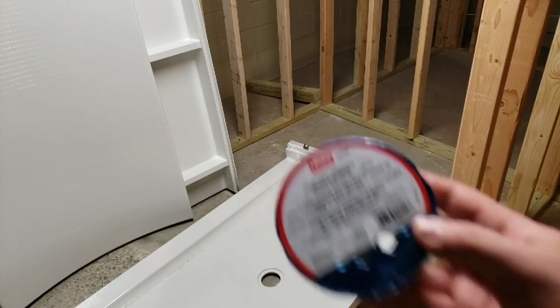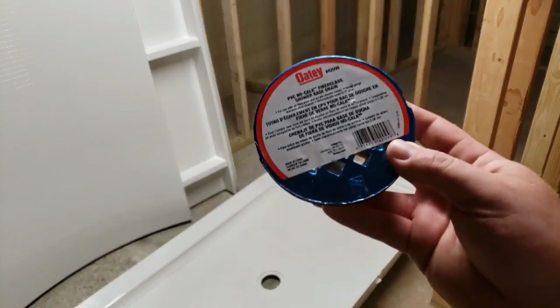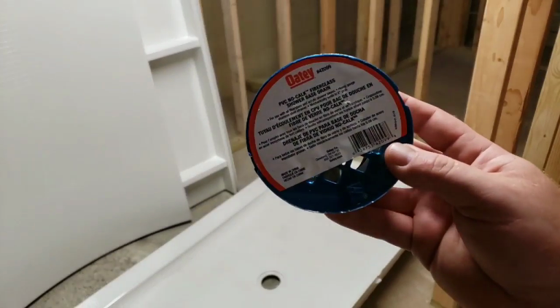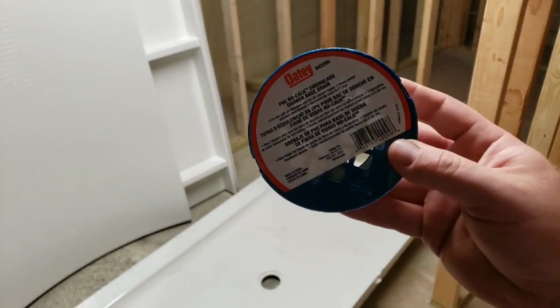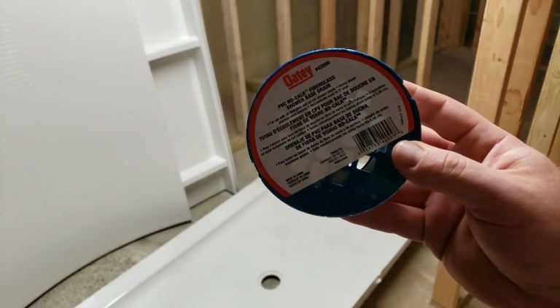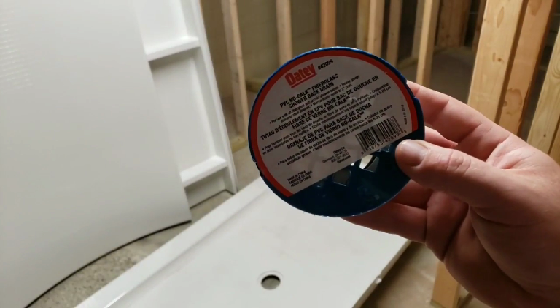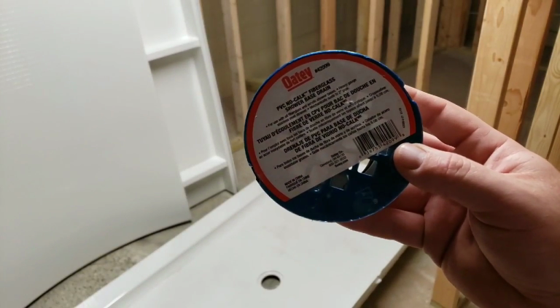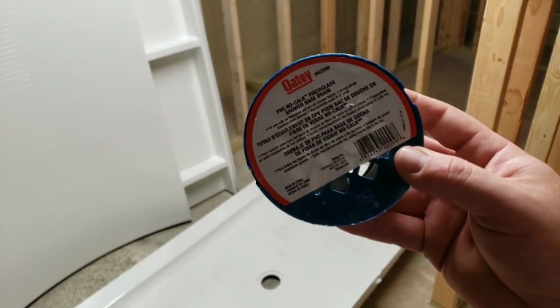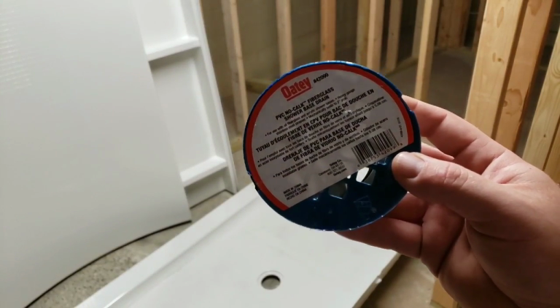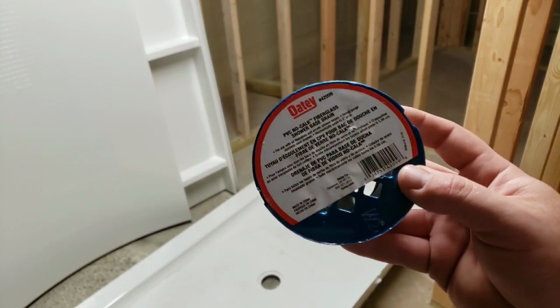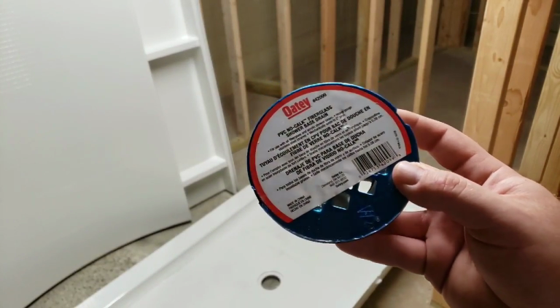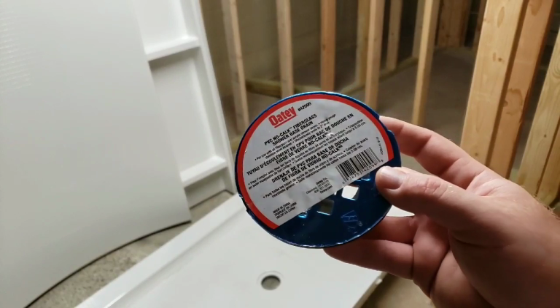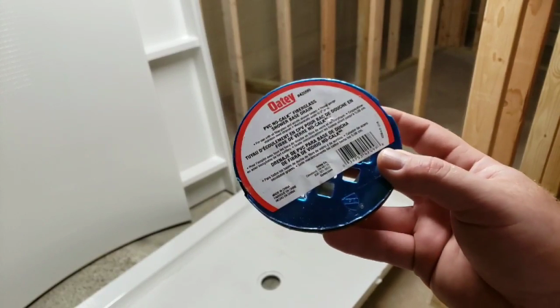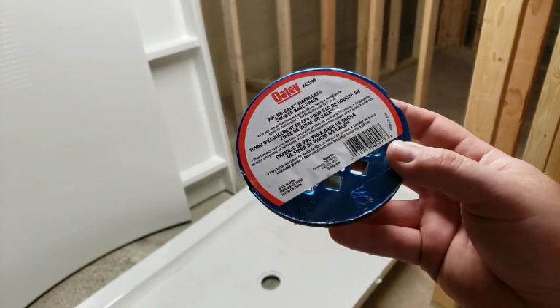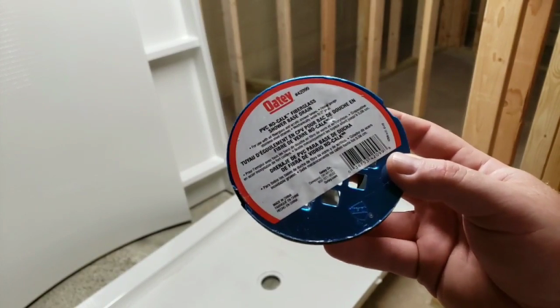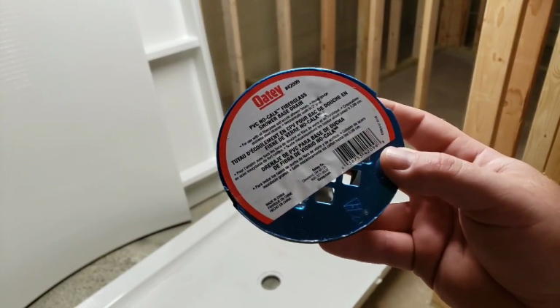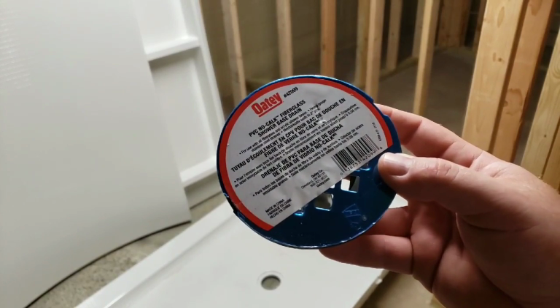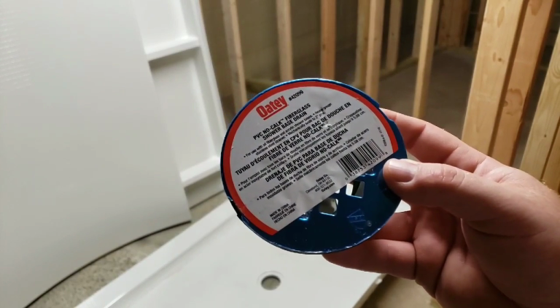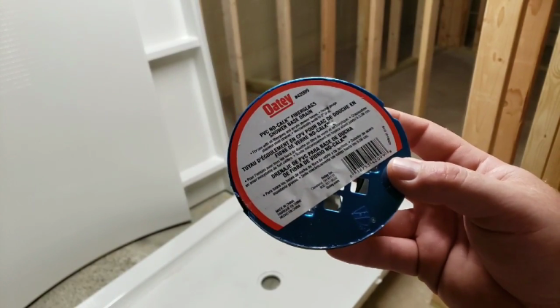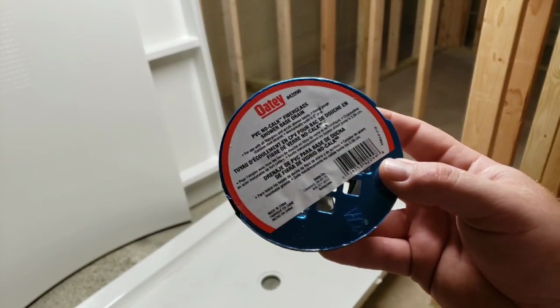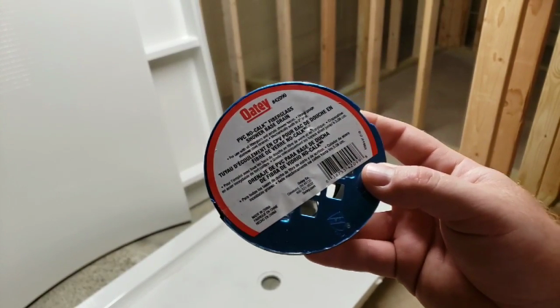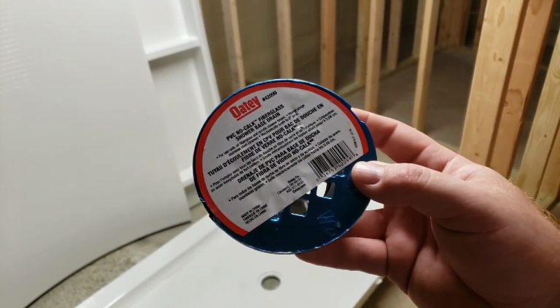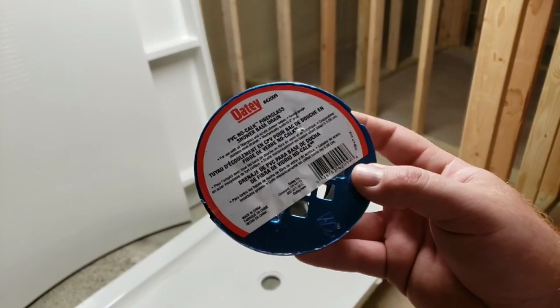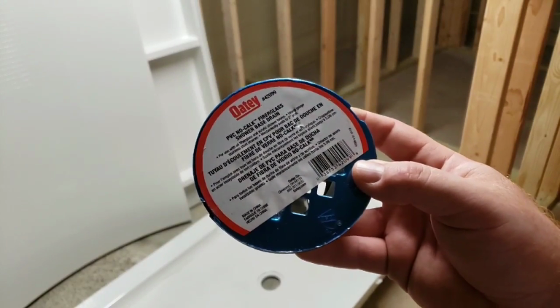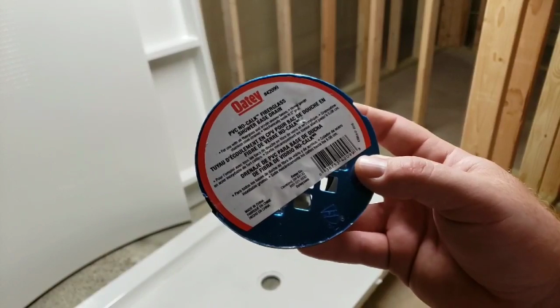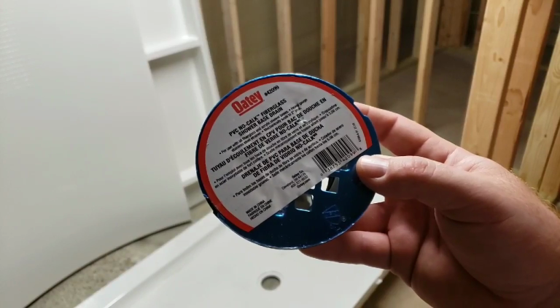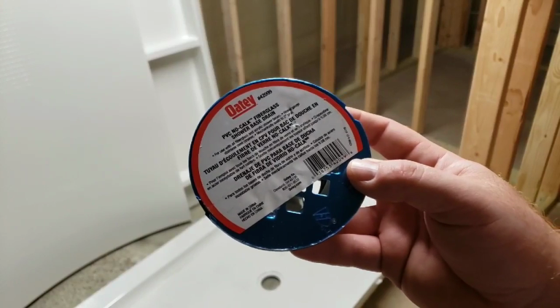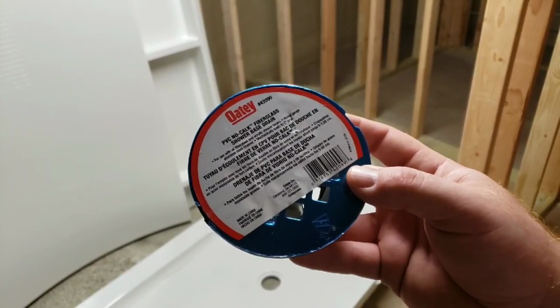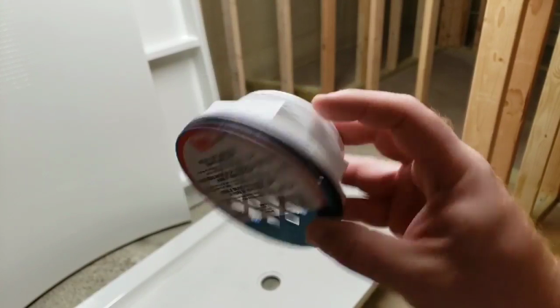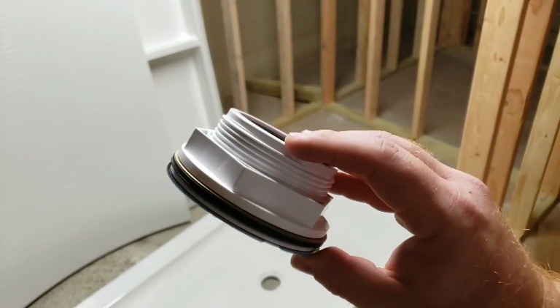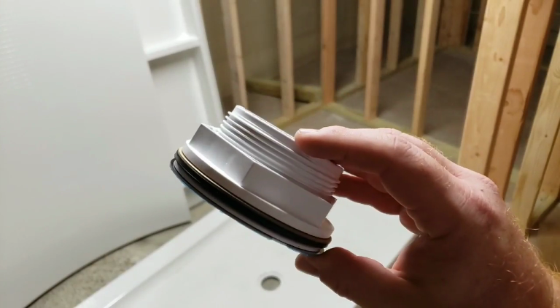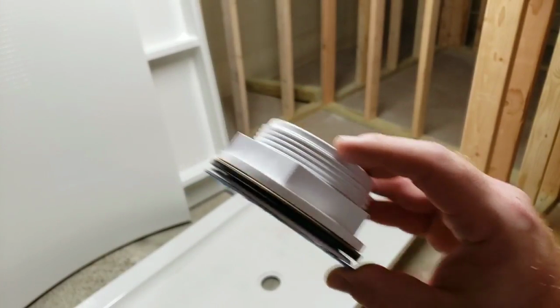Hello and welcome to another random review and how-to. If you like these videos make sure you hit that subscribe button. Today I'm going to be showing you how to install this Odie shower base drain.